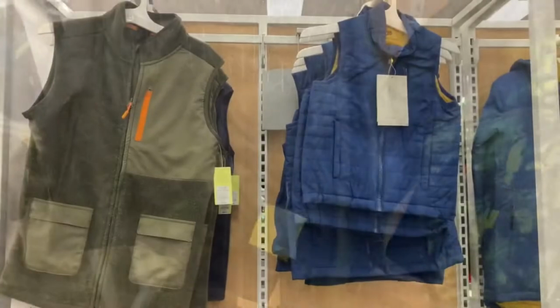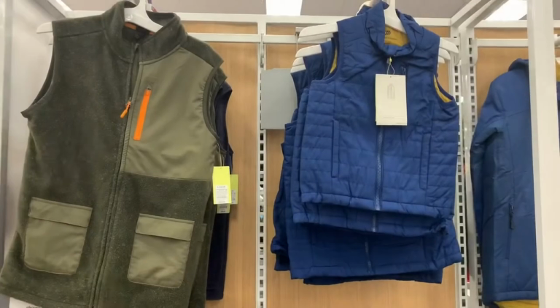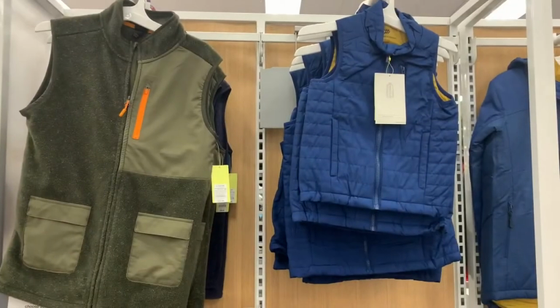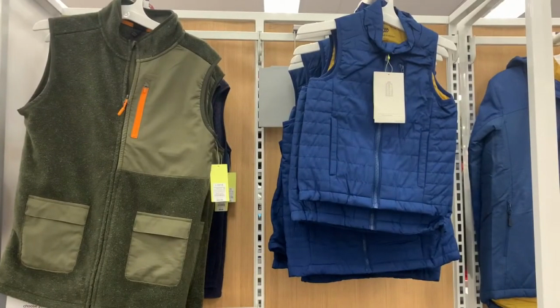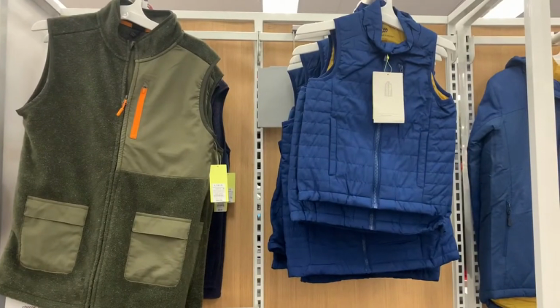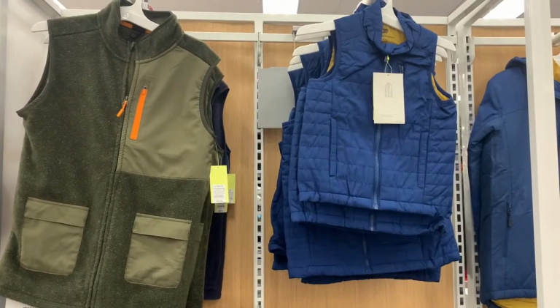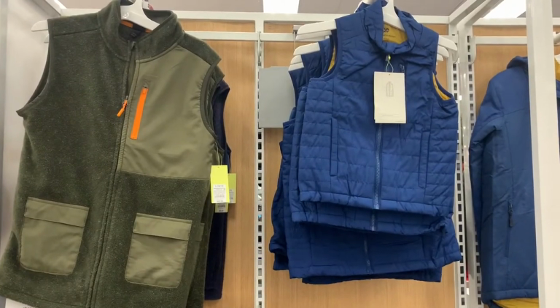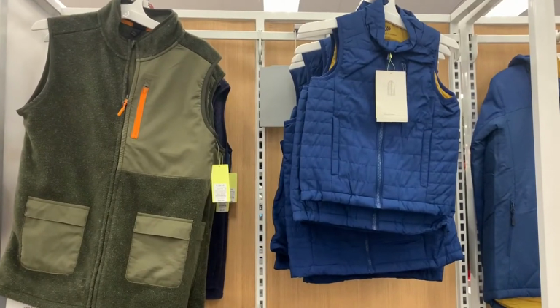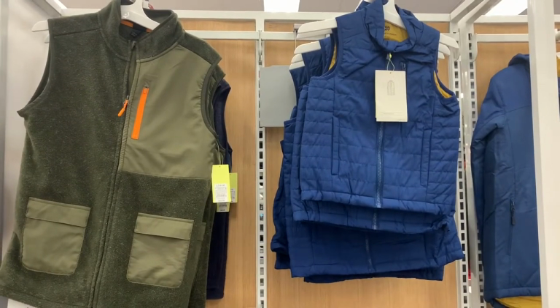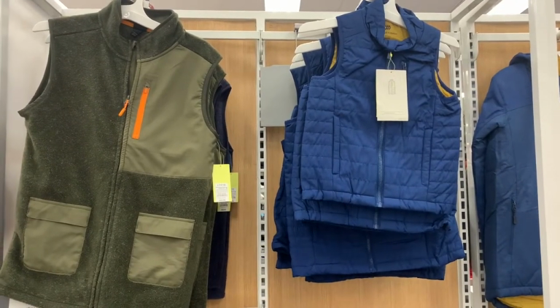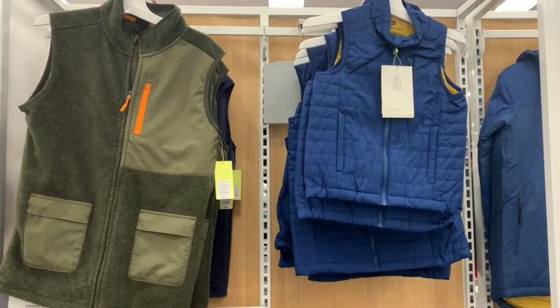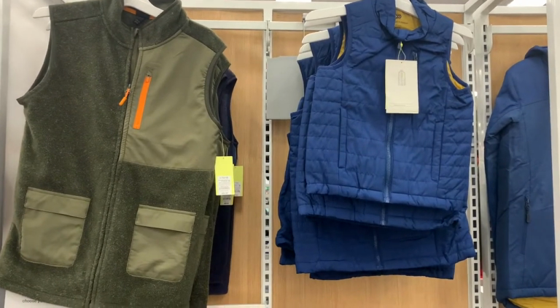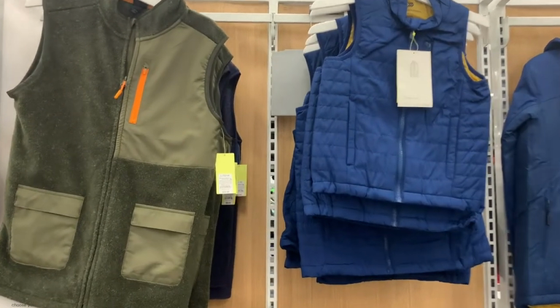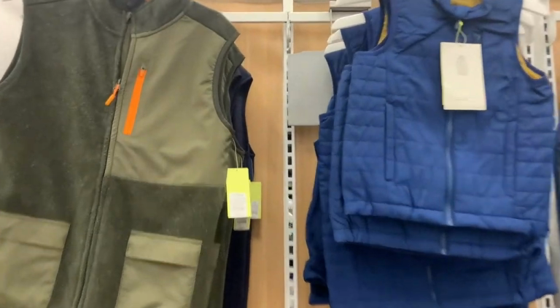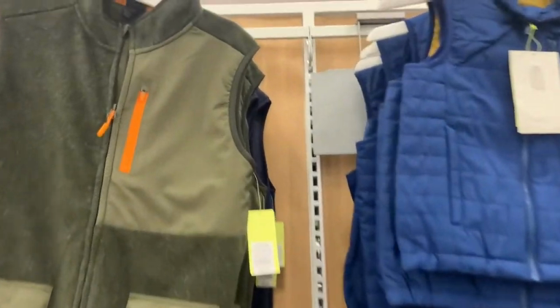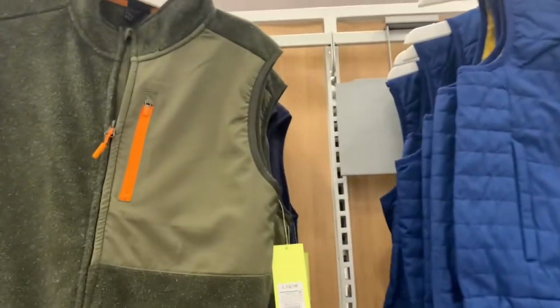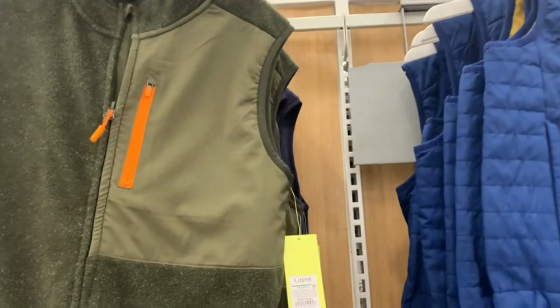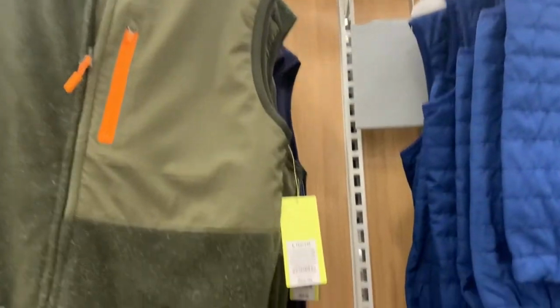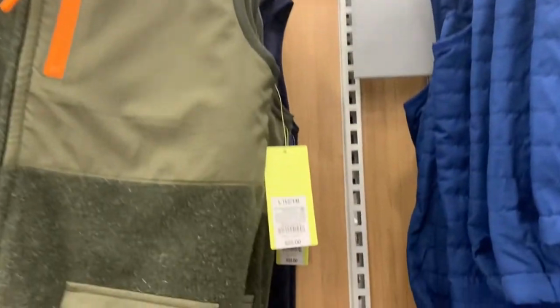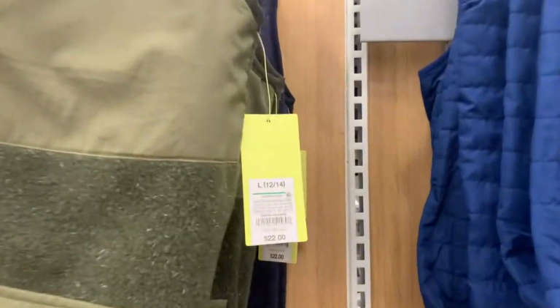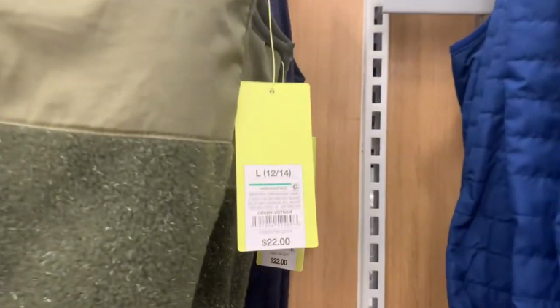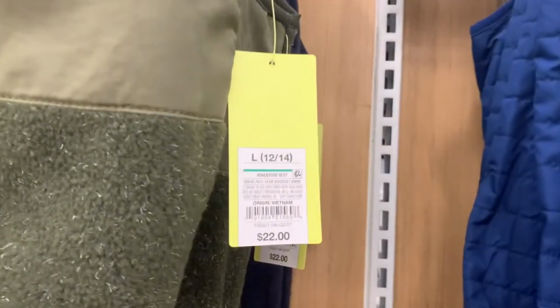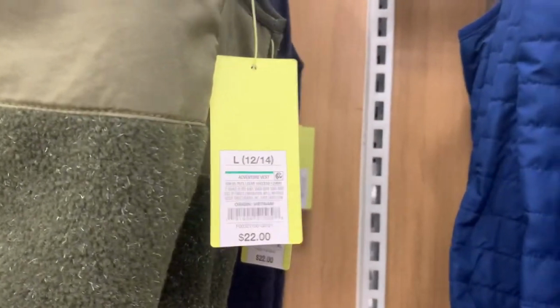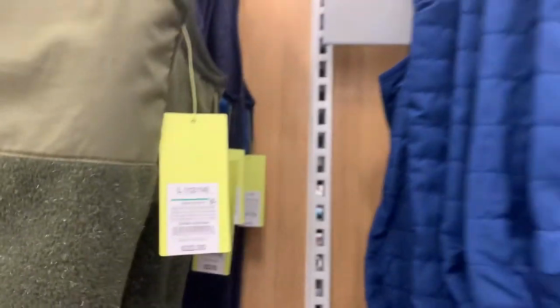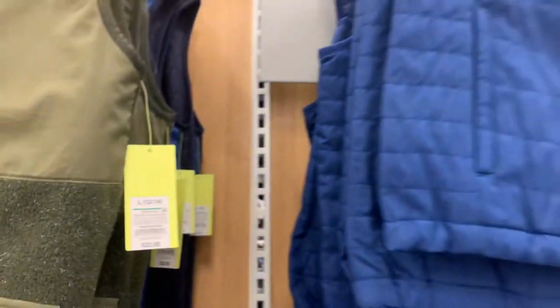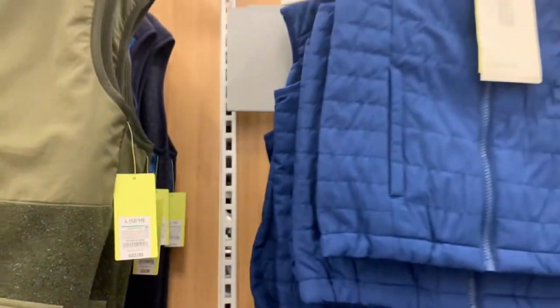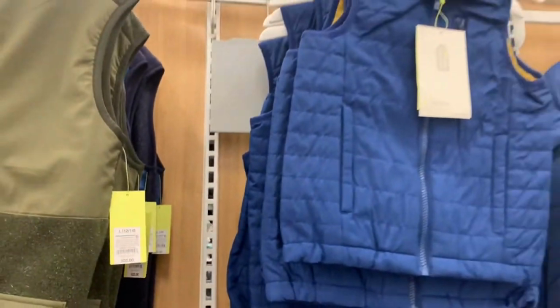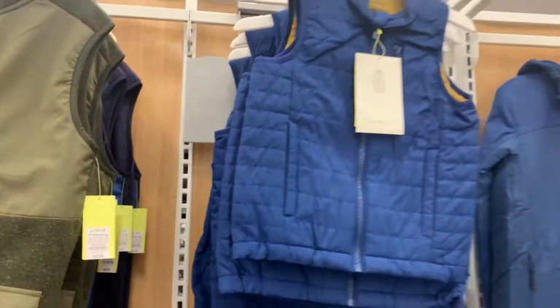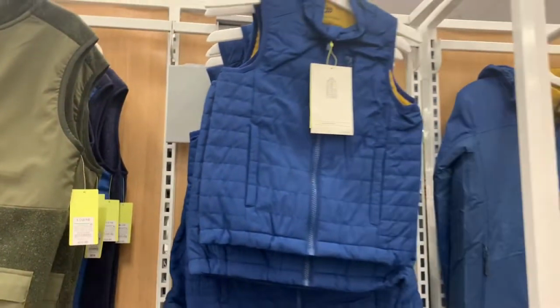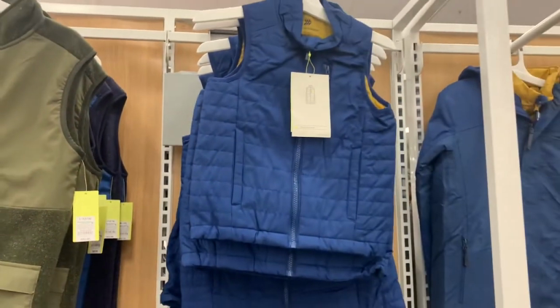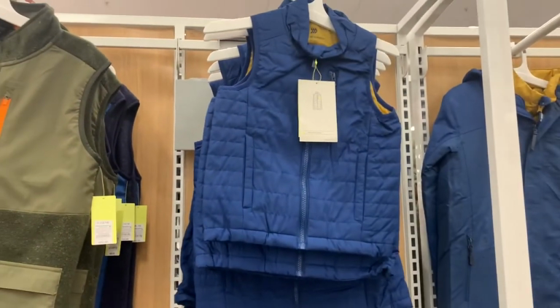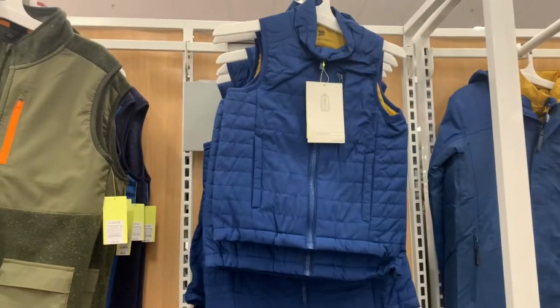They actually have some really adorable vests over here. The one on the left has fleece material — it has an orange too. They are $22. Or you can get this blue one — it's like a puffer vest.